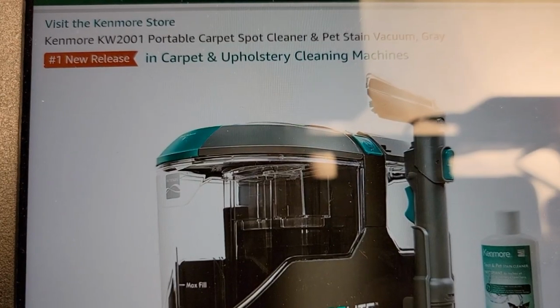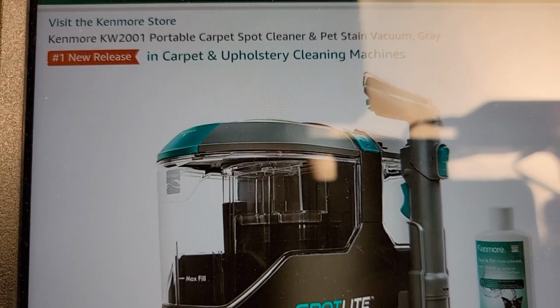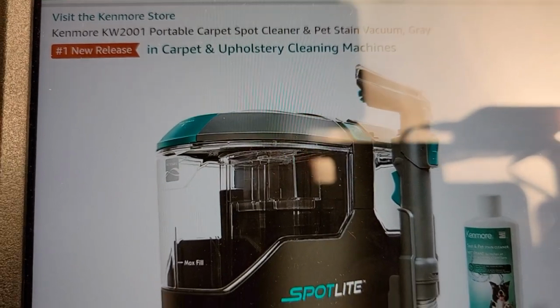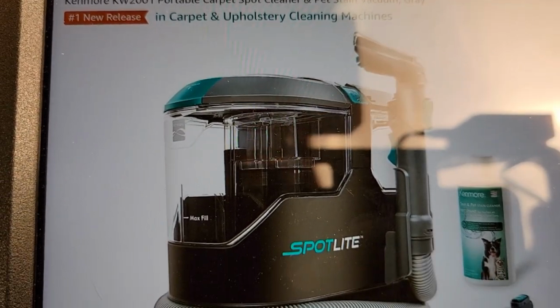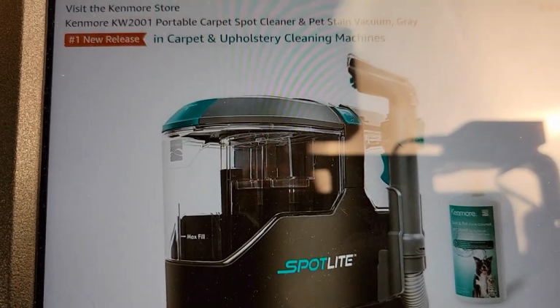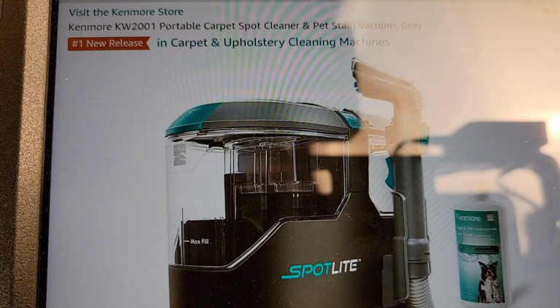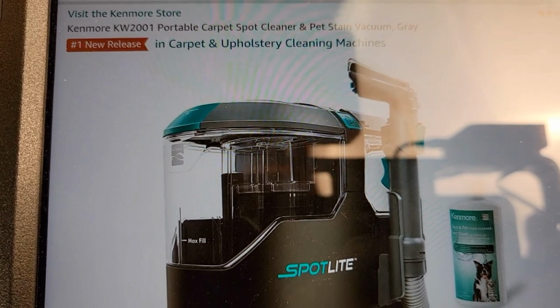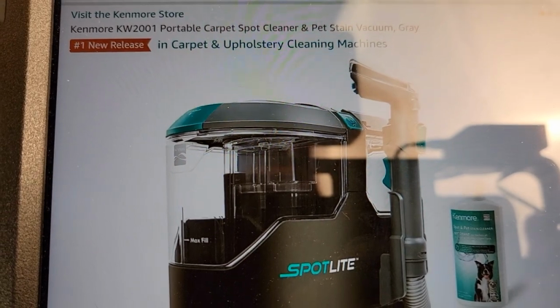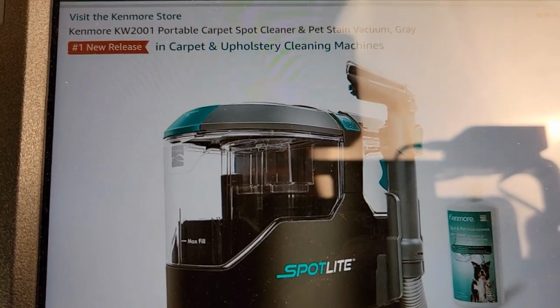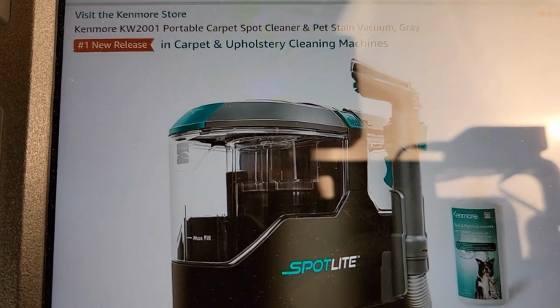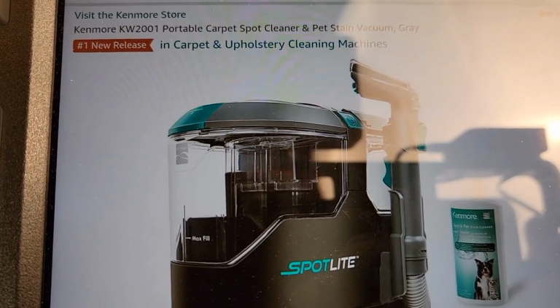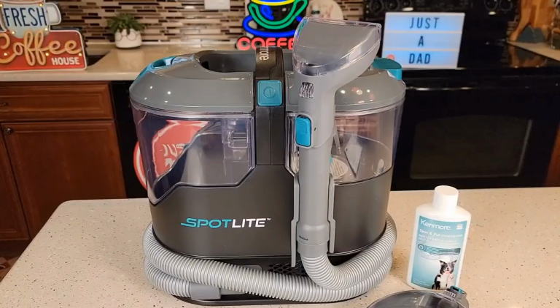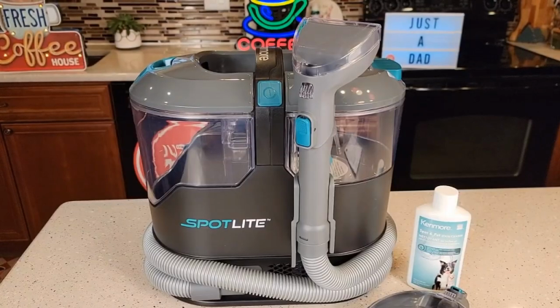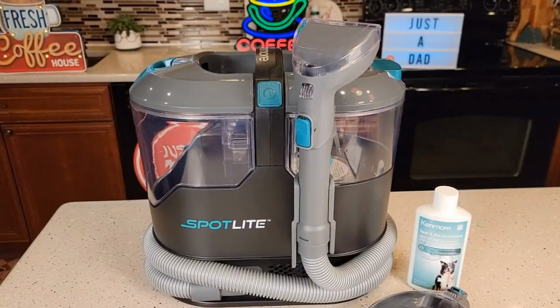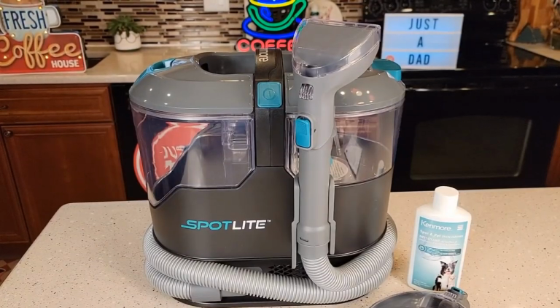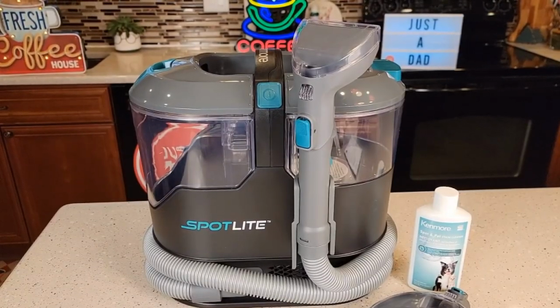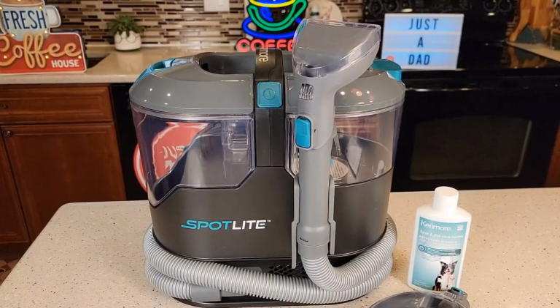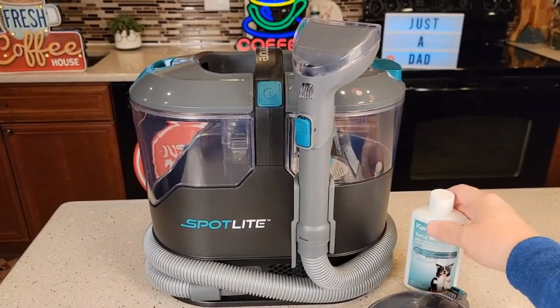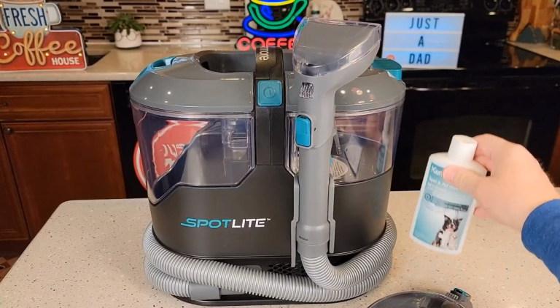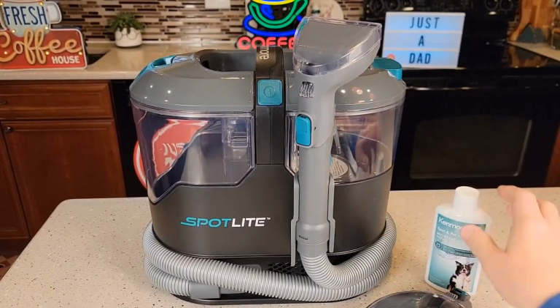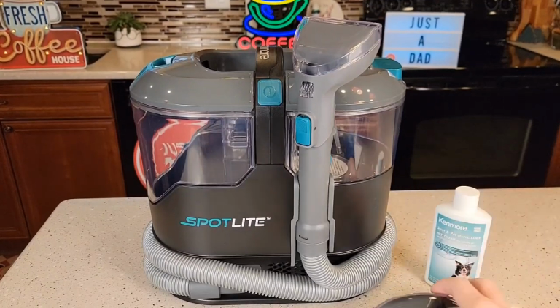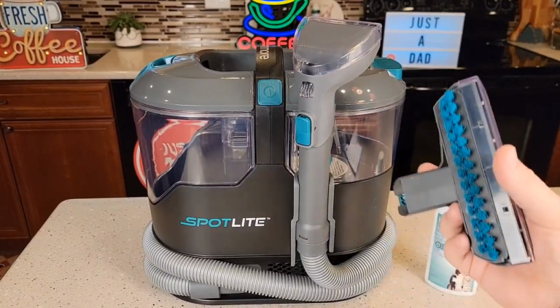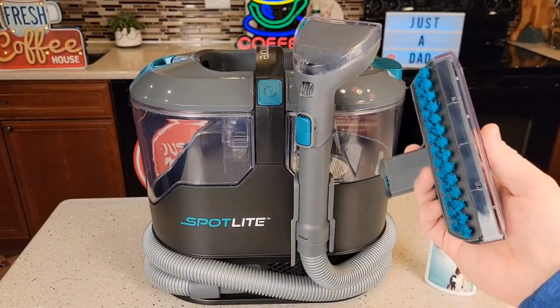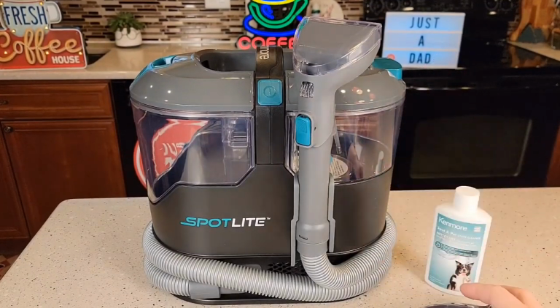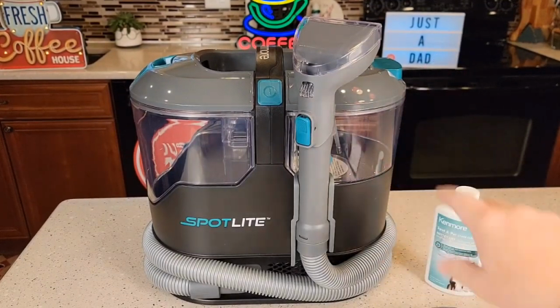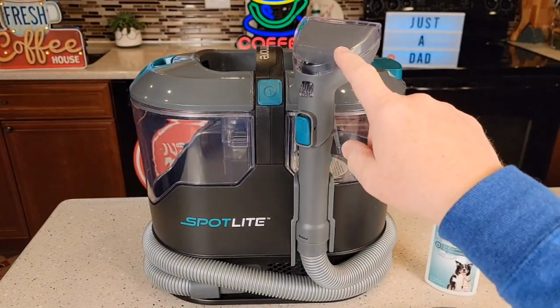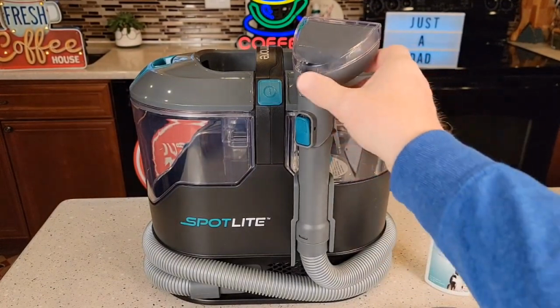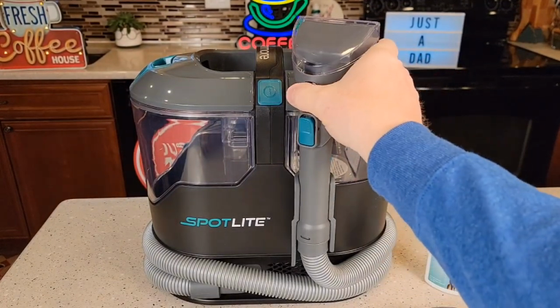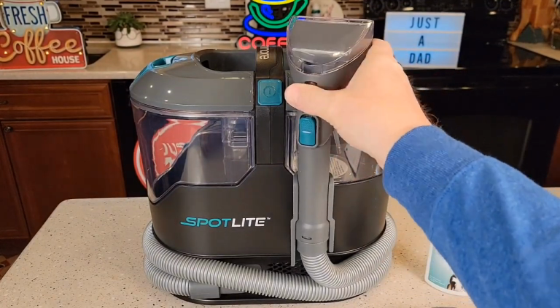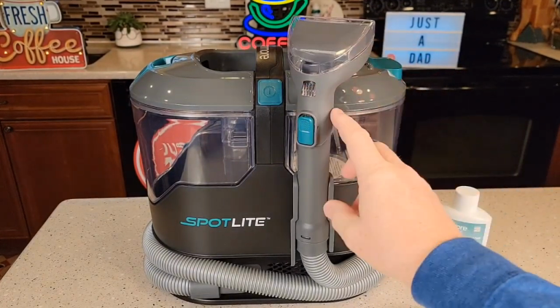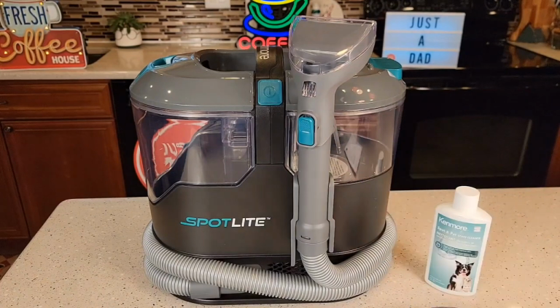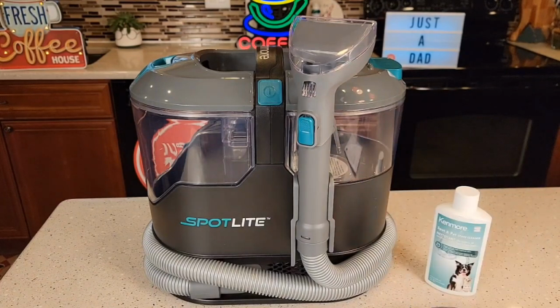I've been seeing this one show up again. I got it off of Amazon — it's the number one new release. Here's everything that comes in the box. It does come with some solution. It comes with a larger head and I've got the smaller cleaning head on the actual machine right now.